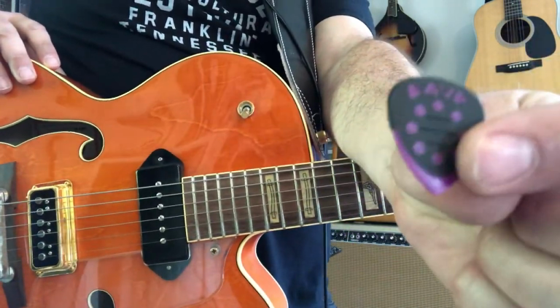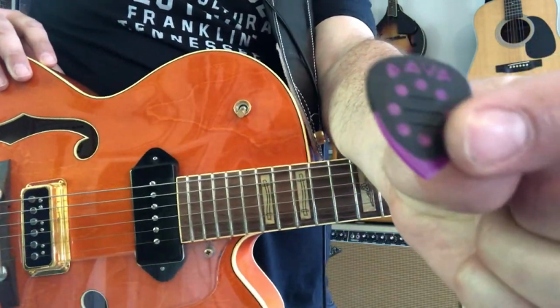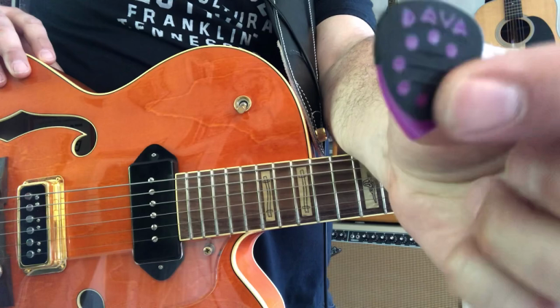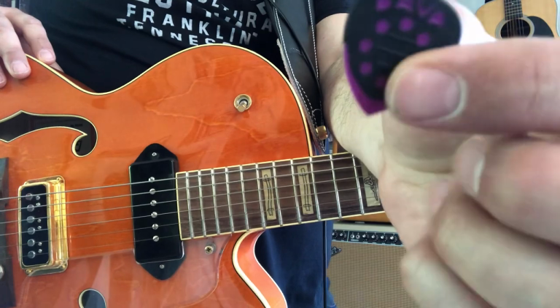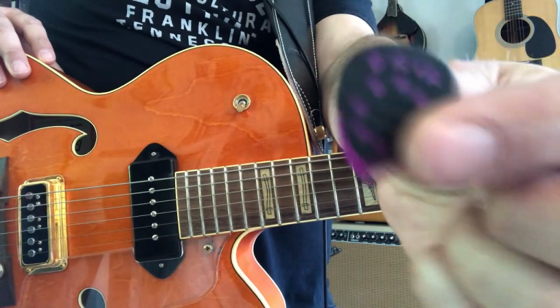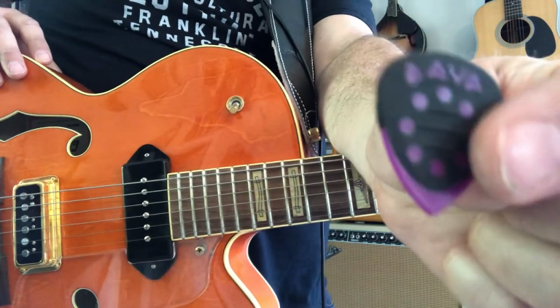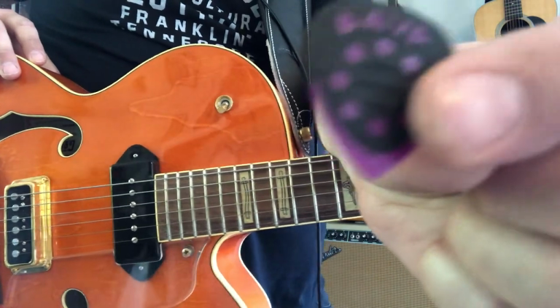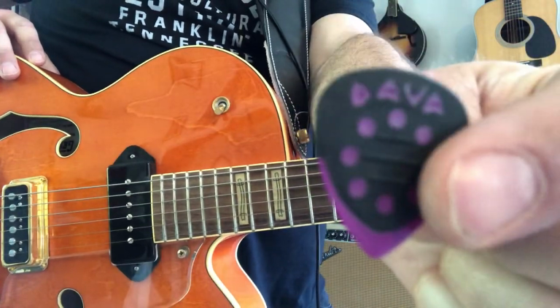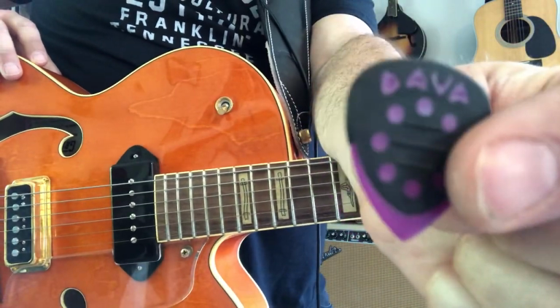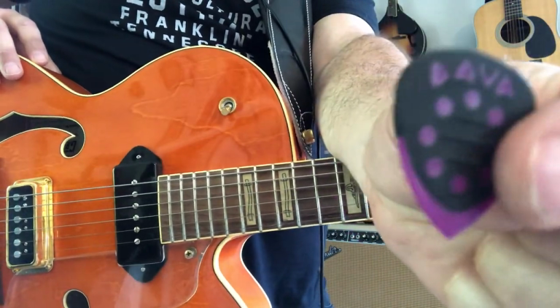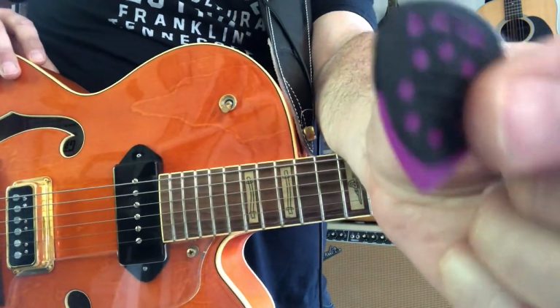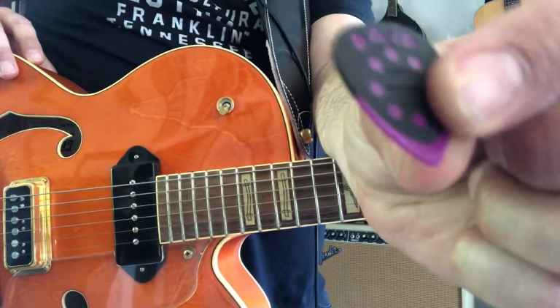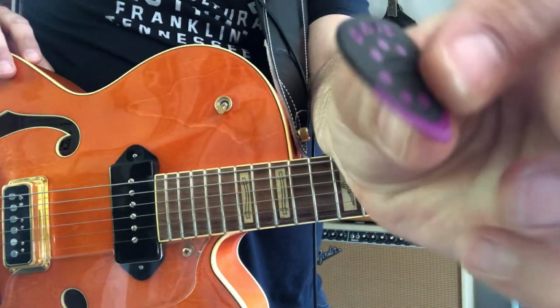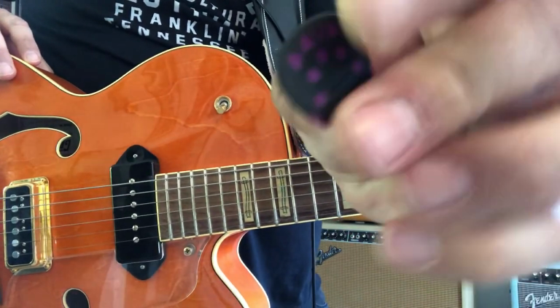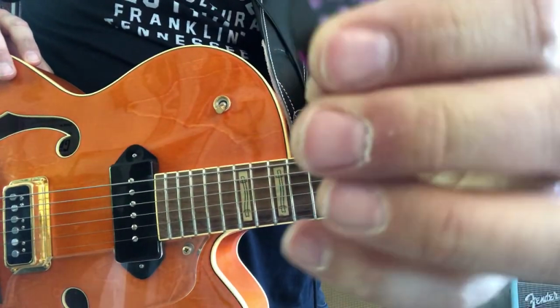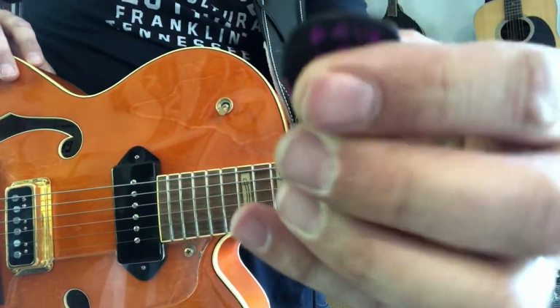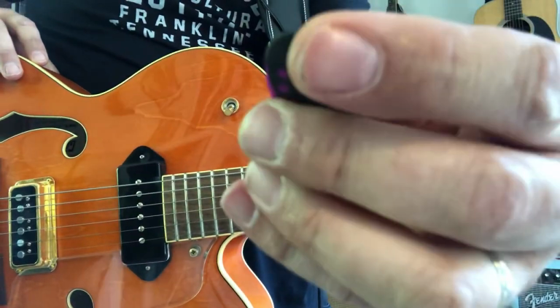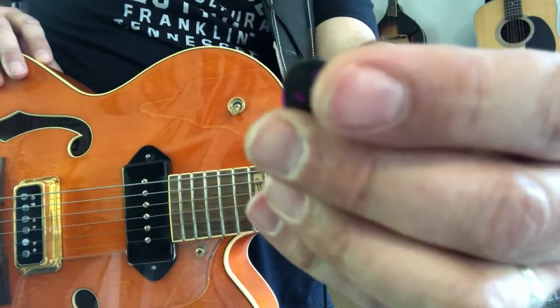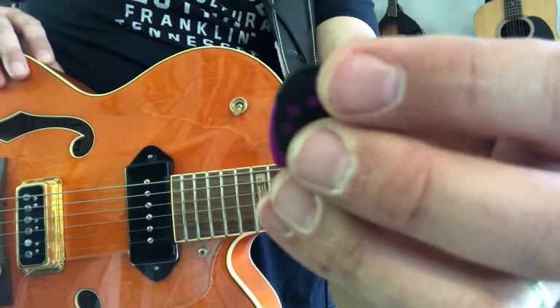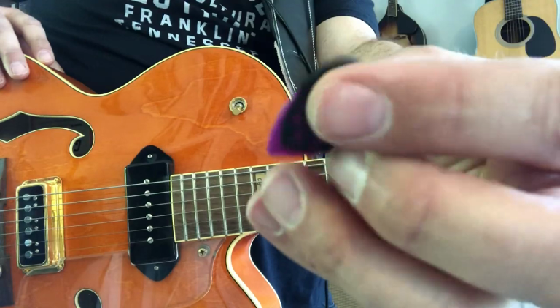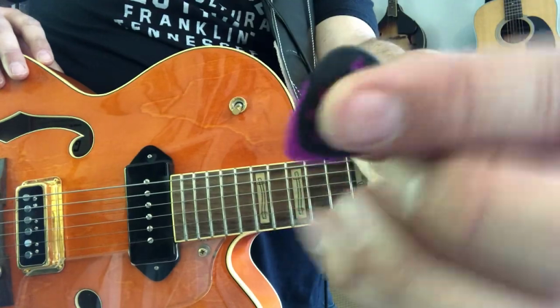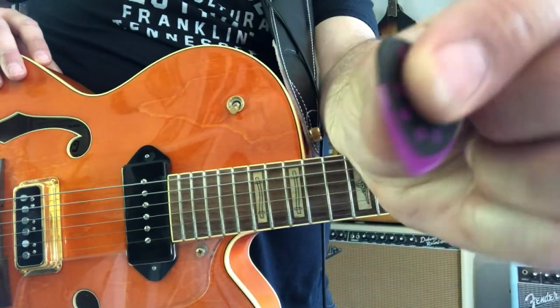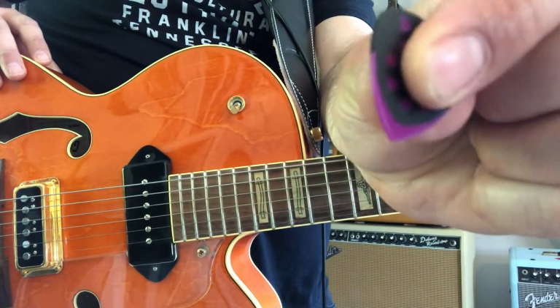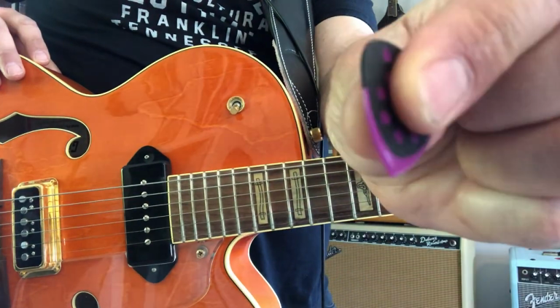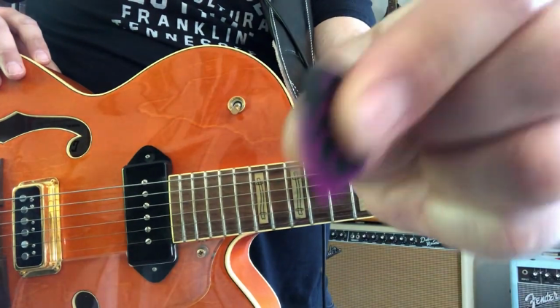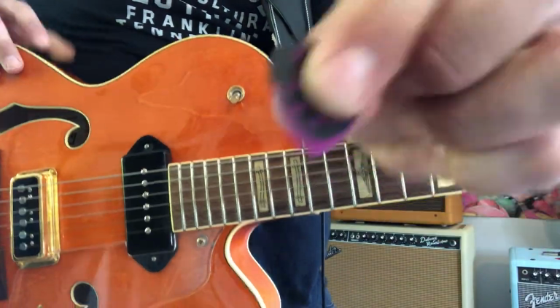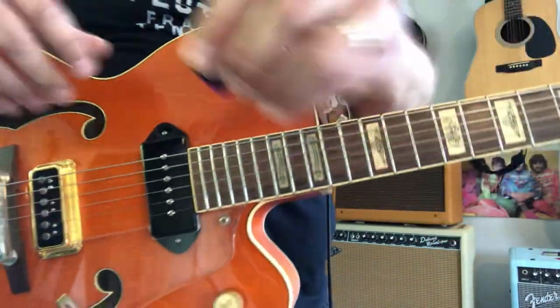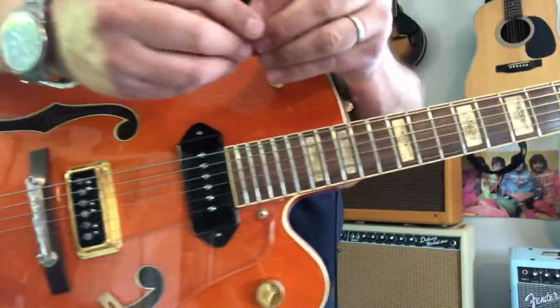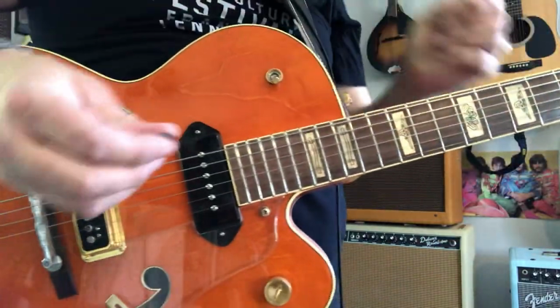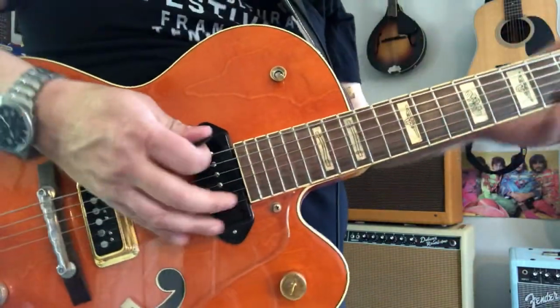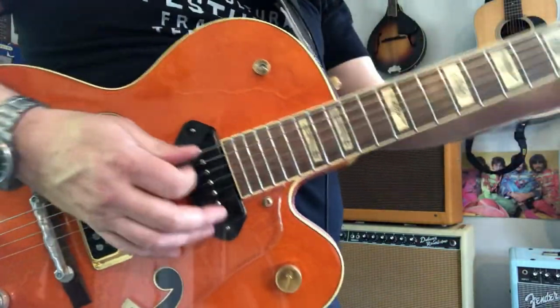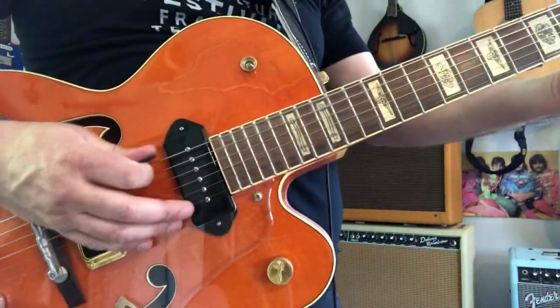These Deva Picks have like a little coating or something on it that has a little grip, I guess. It's kind of like a sports grip on the pick.